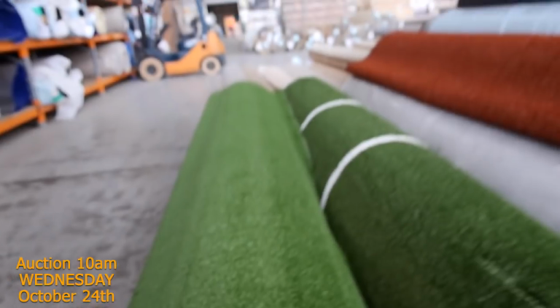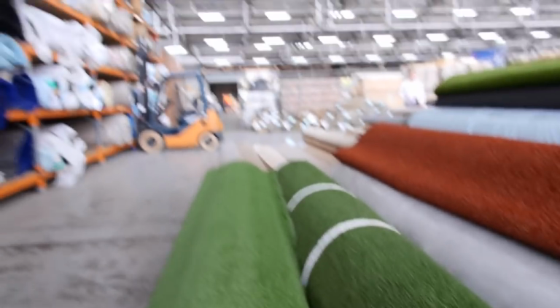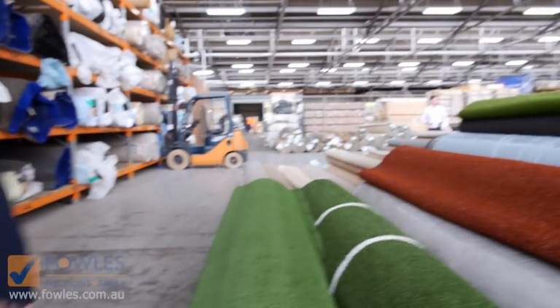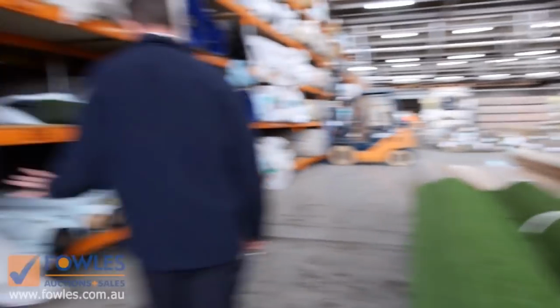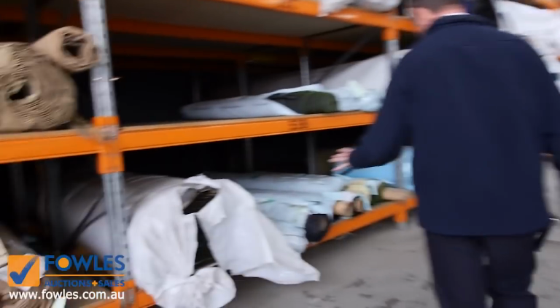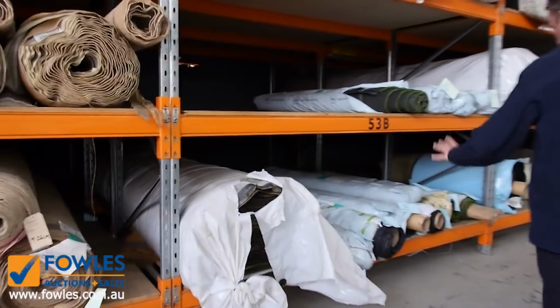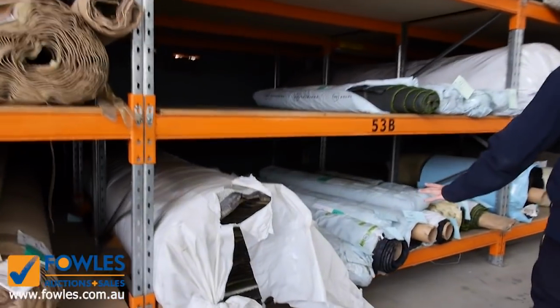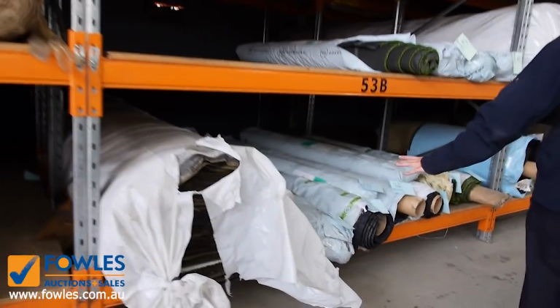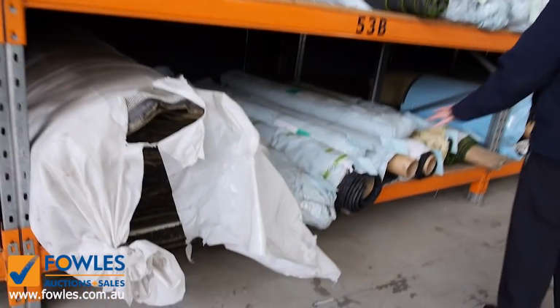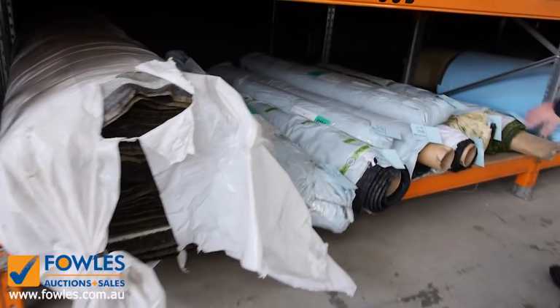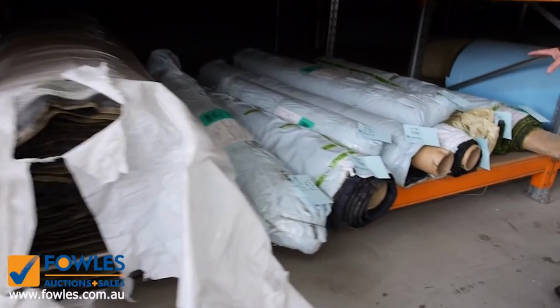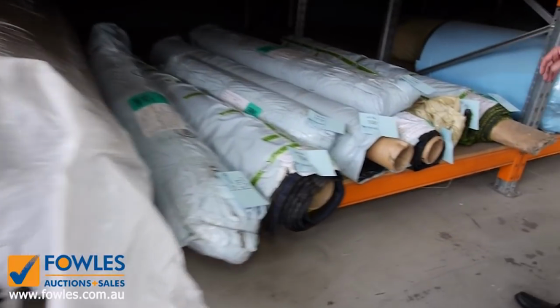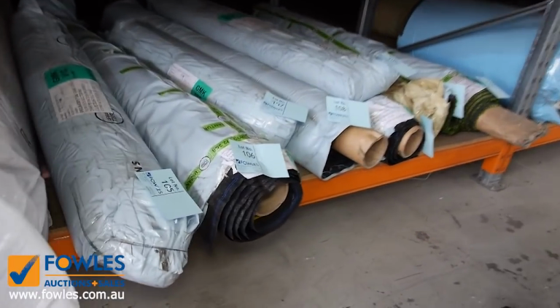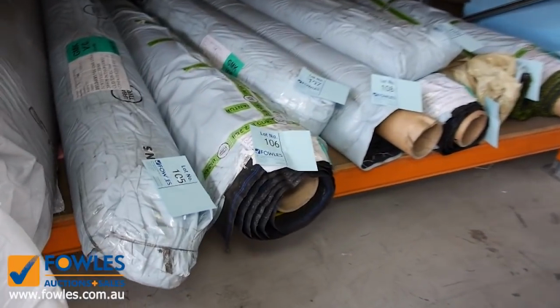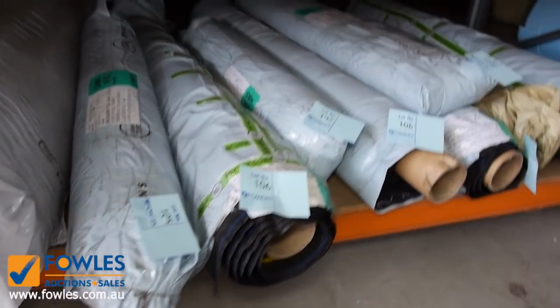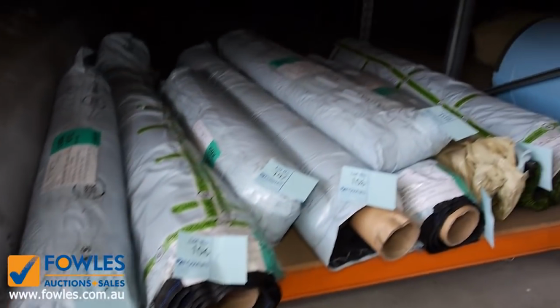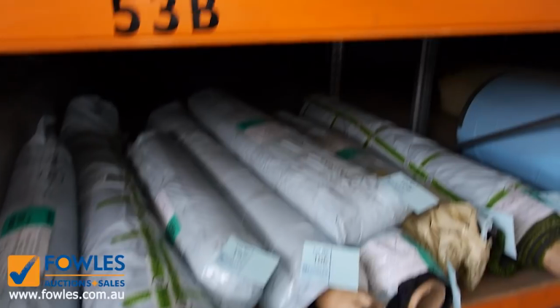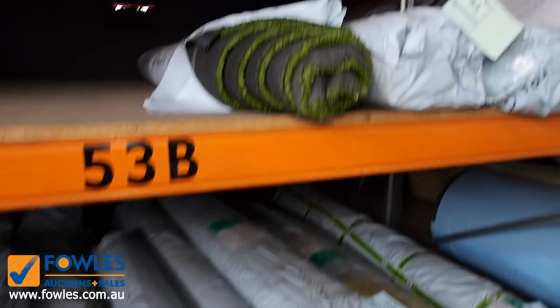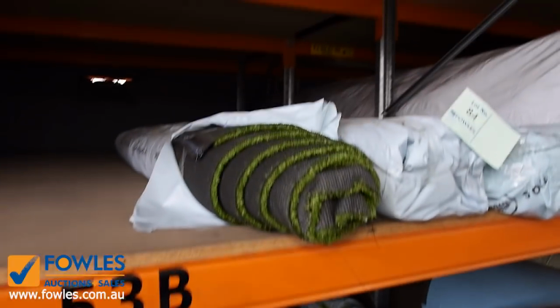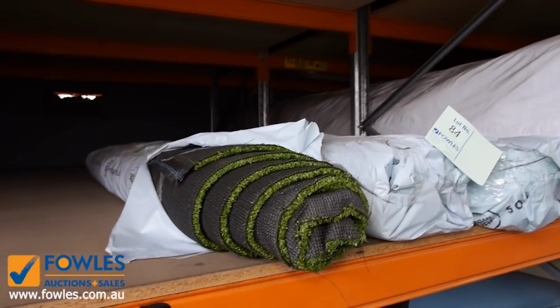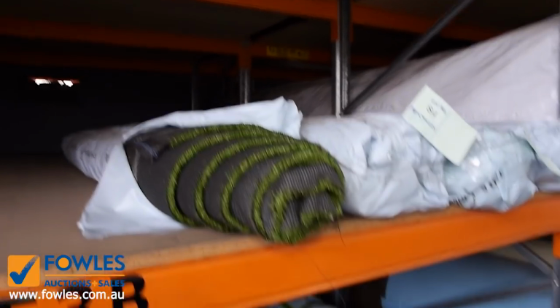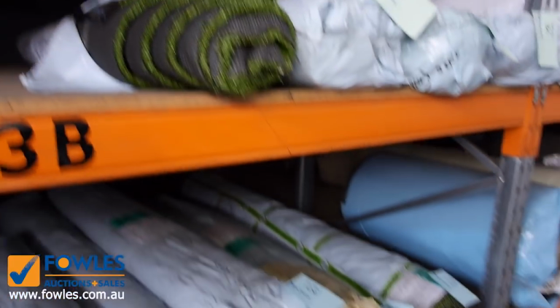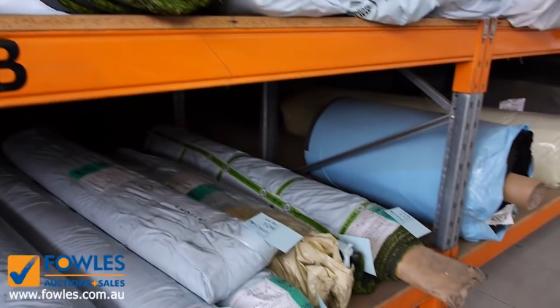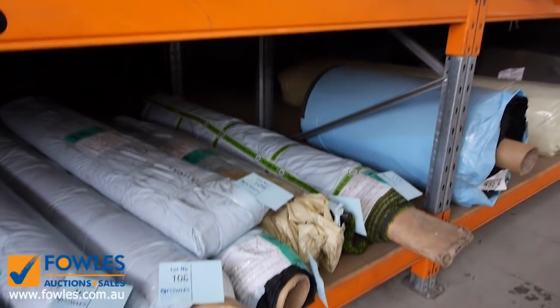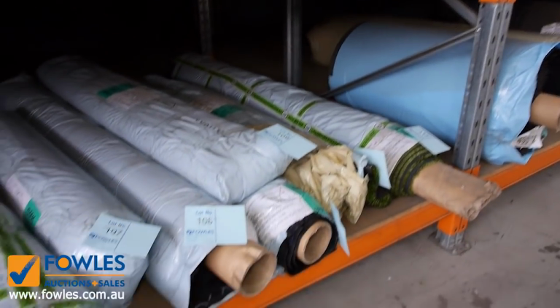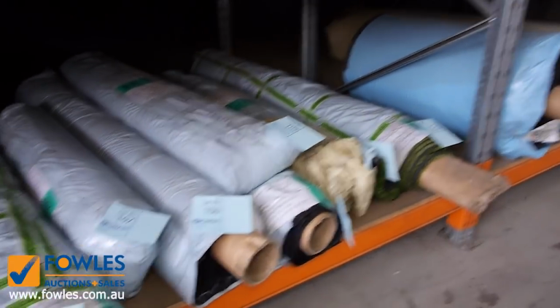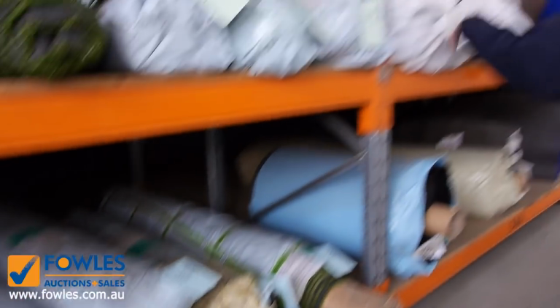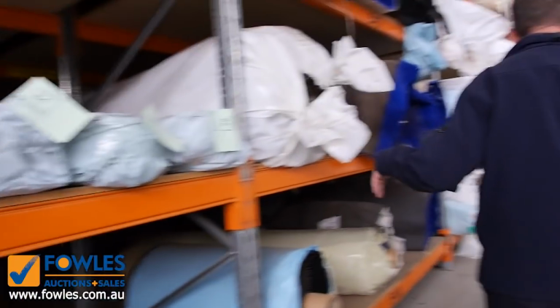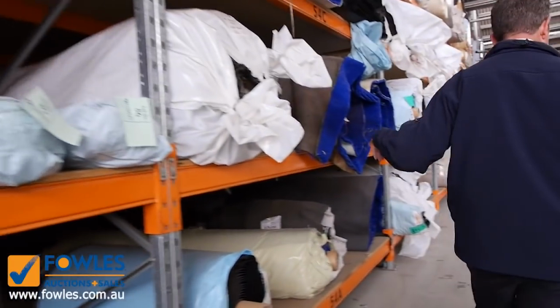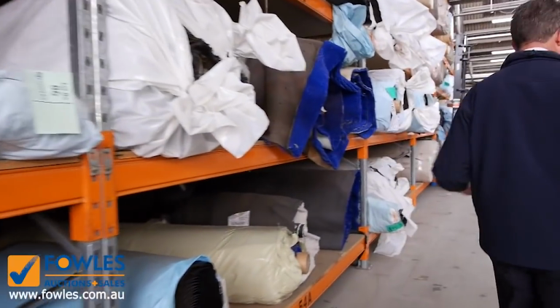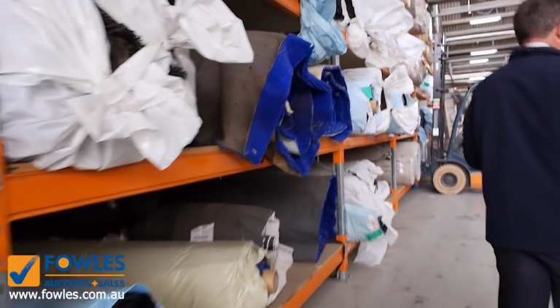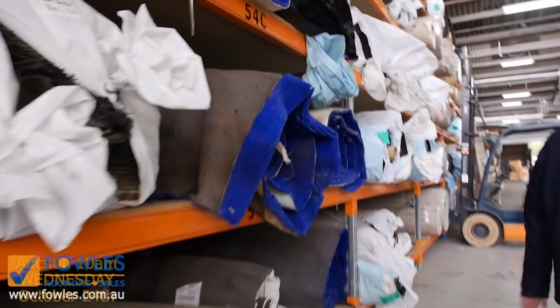We've also got some smaller grass roll ends here — we still have to display these properly but they're just small bits and pieces. If you need some for maybe a small courtyard that will sort you out, and they're generally around about $10 a square metre.